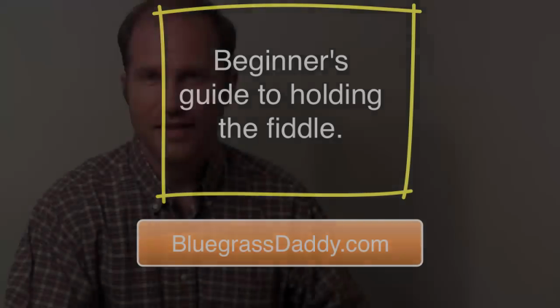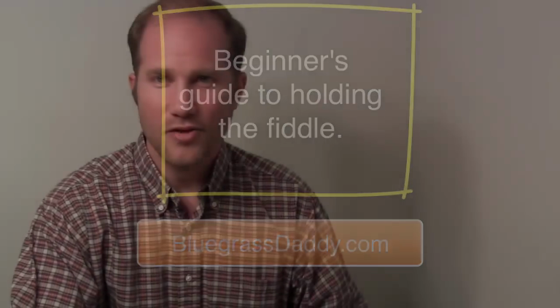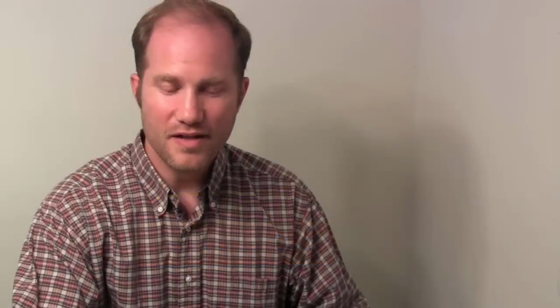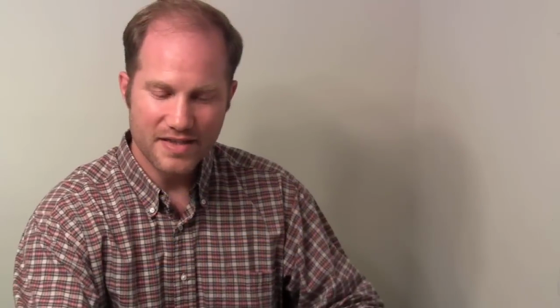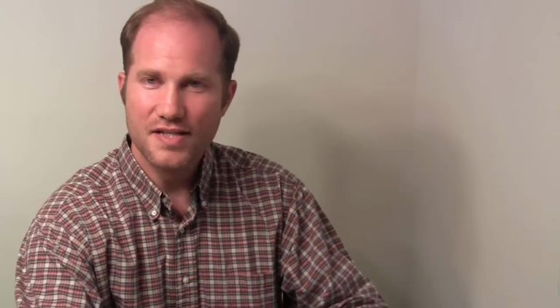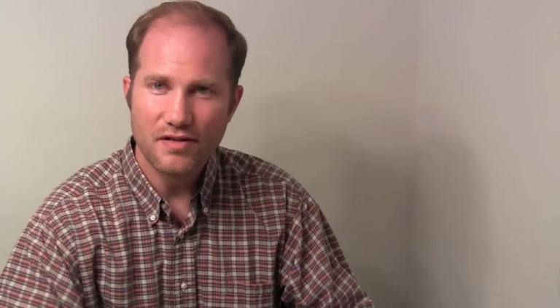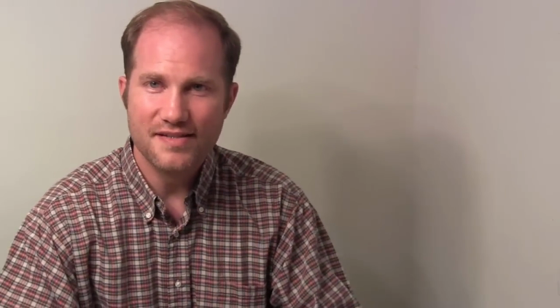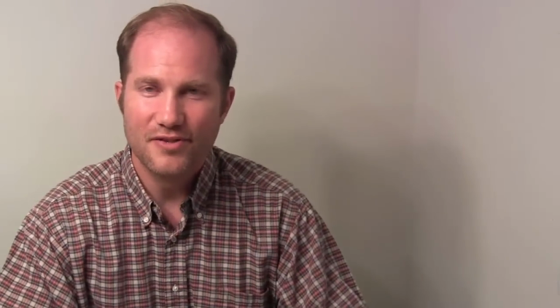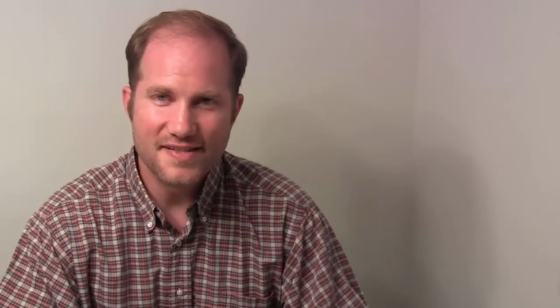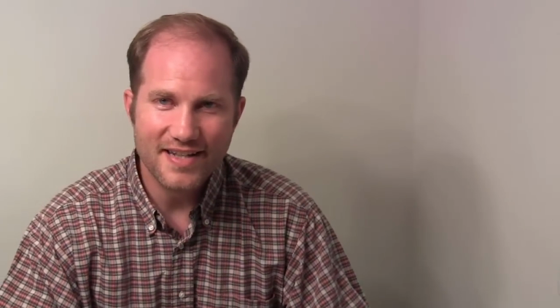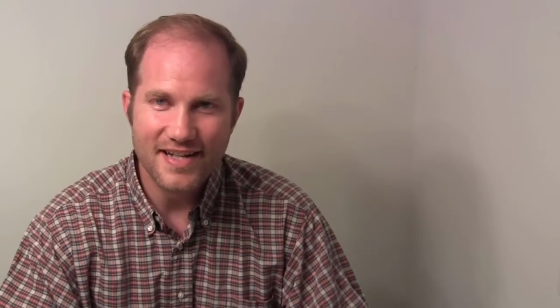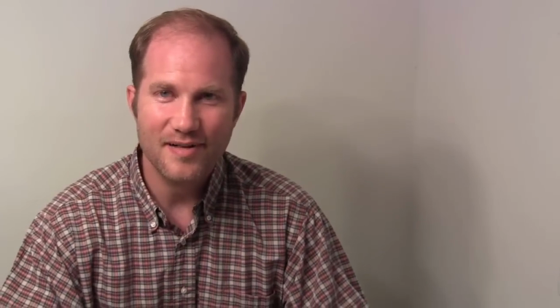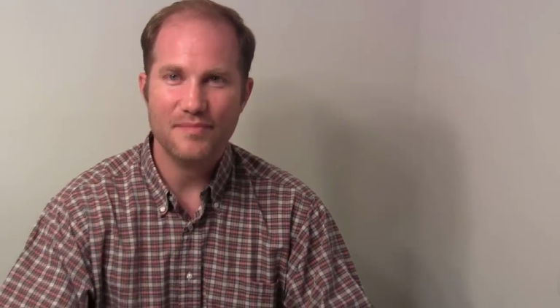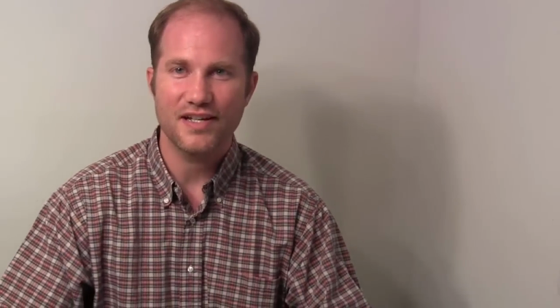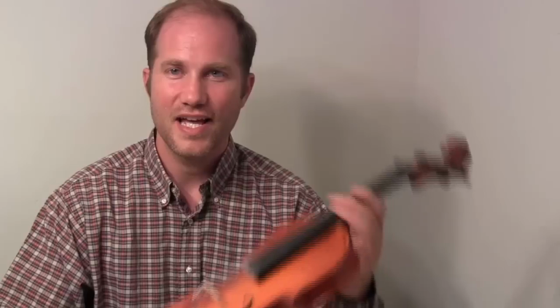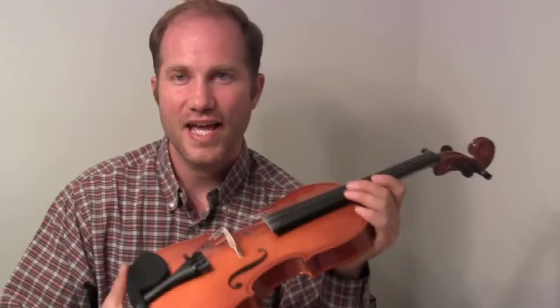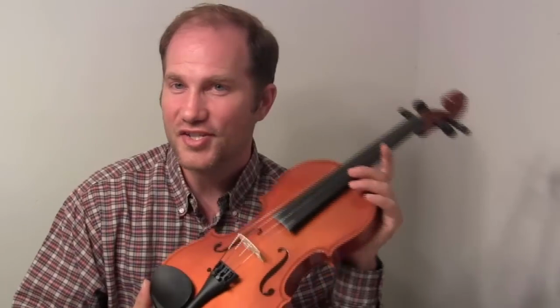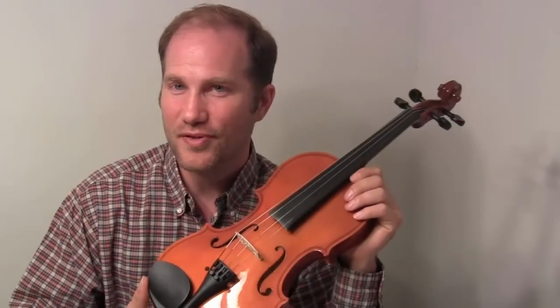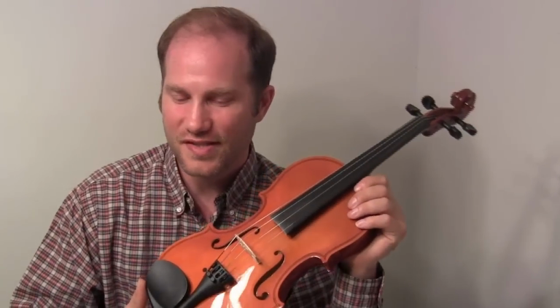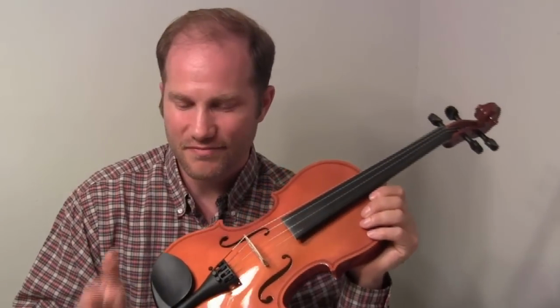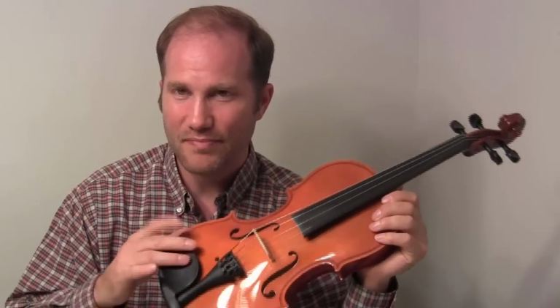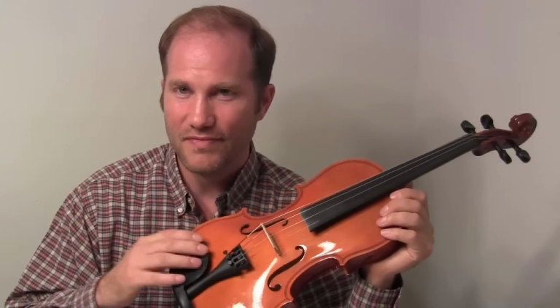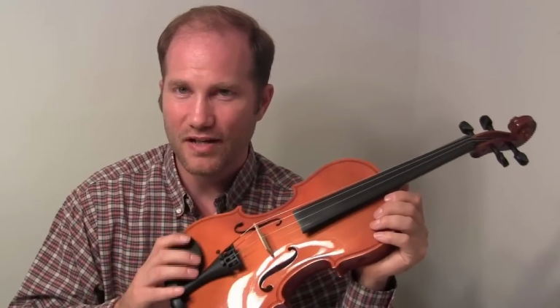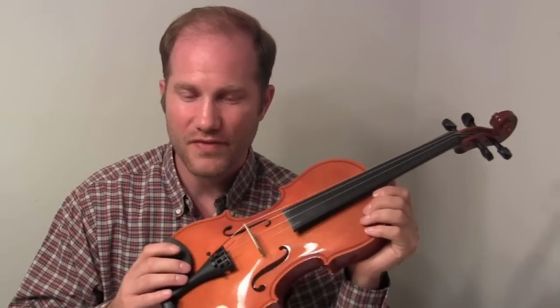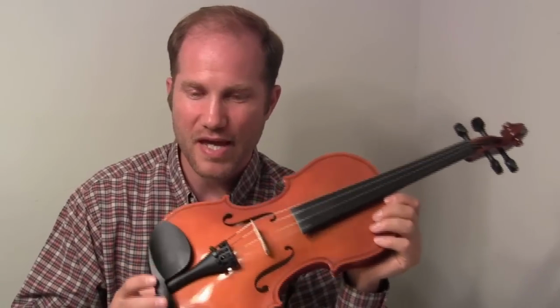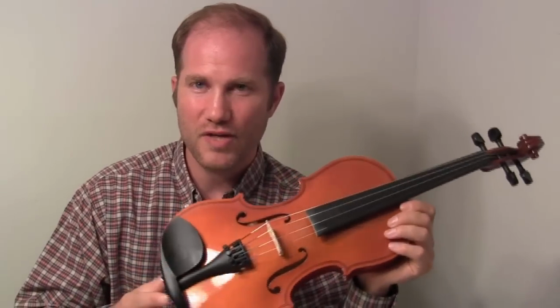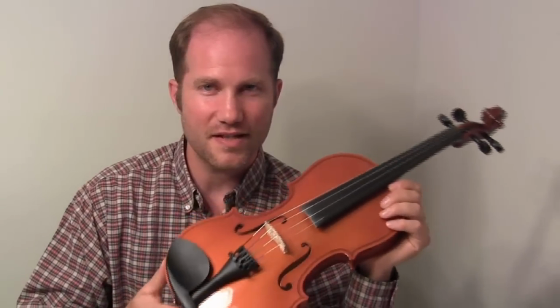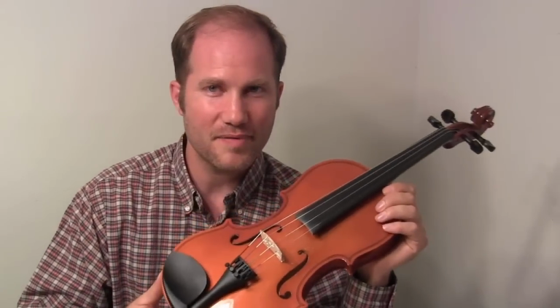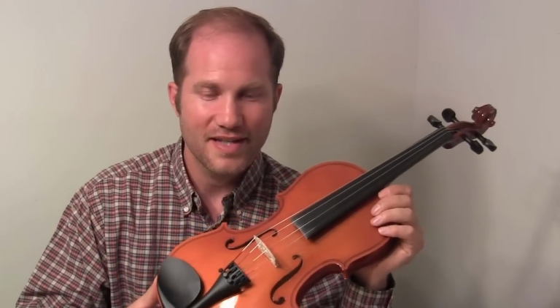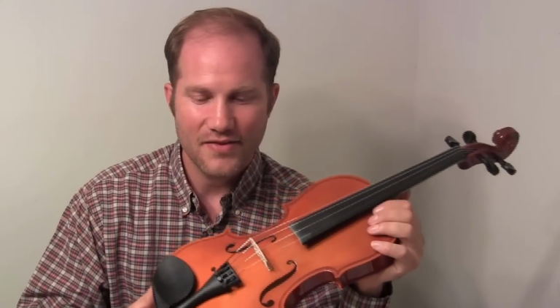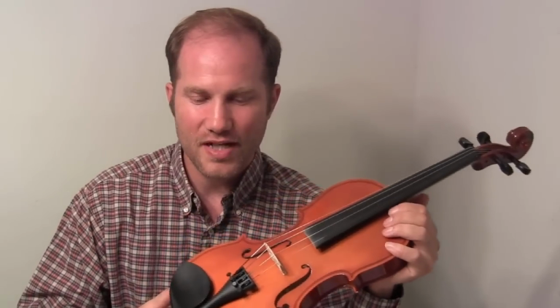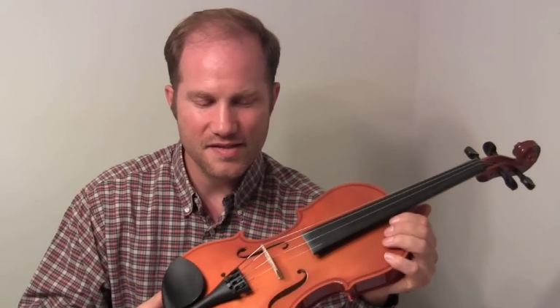Hello and welcome back to John's fiddle lessons at BluegrassDaddy.com. I'm John, and I just purchased a cheap fiddle off of eBay and we set it up in three lessons.